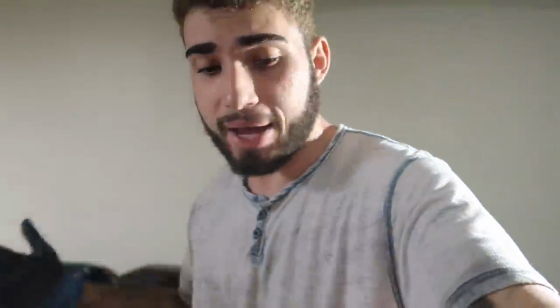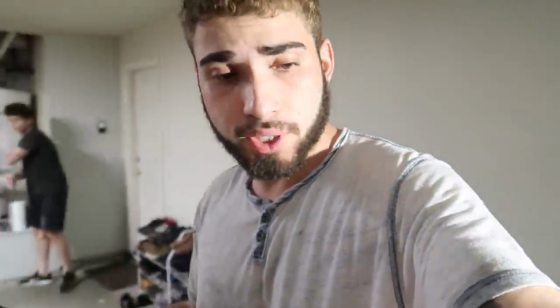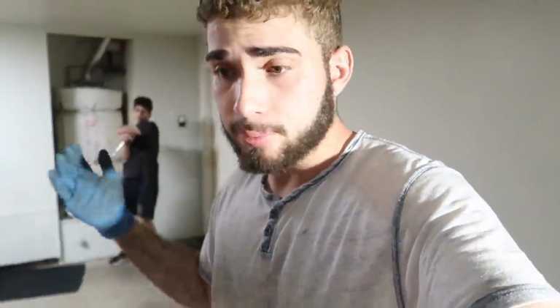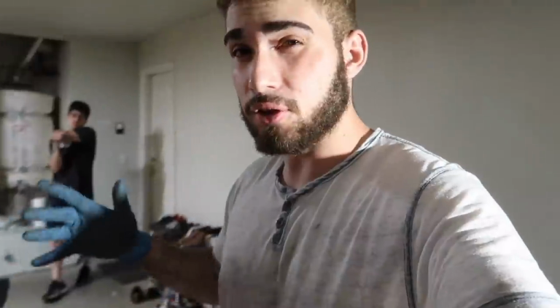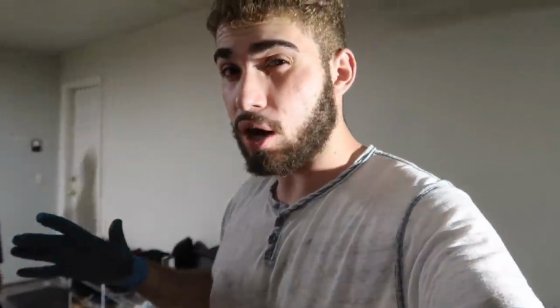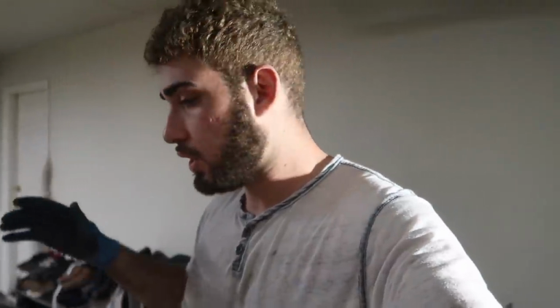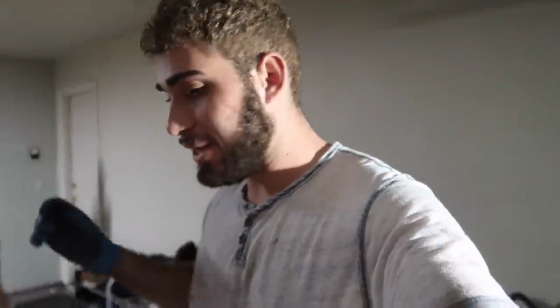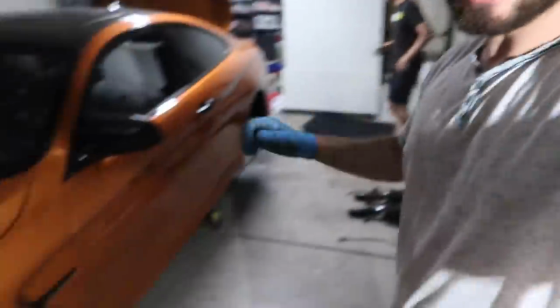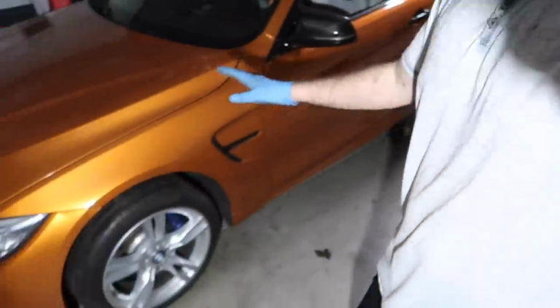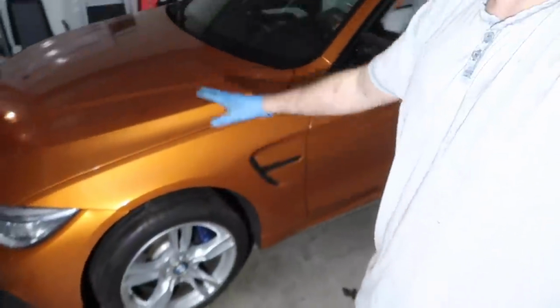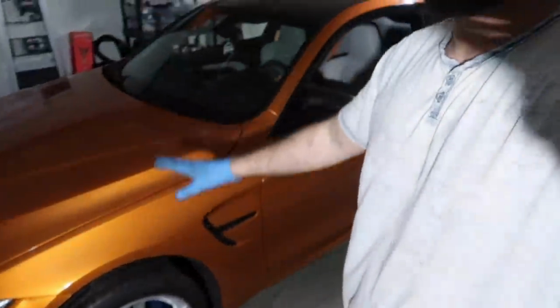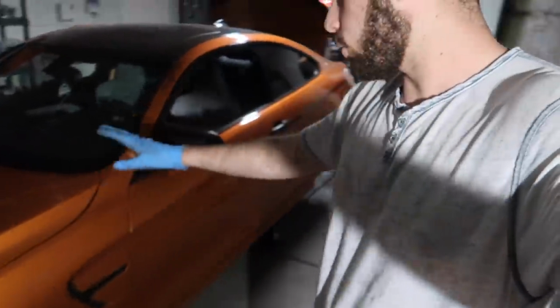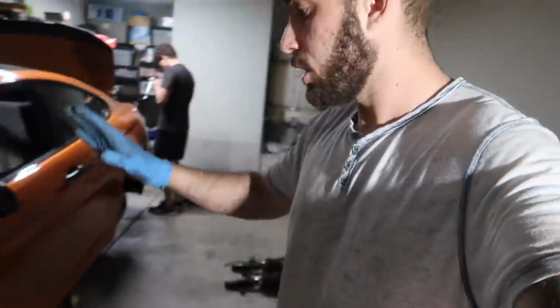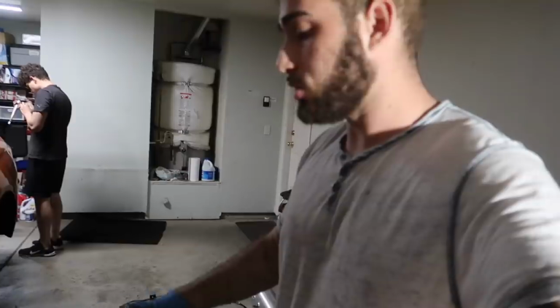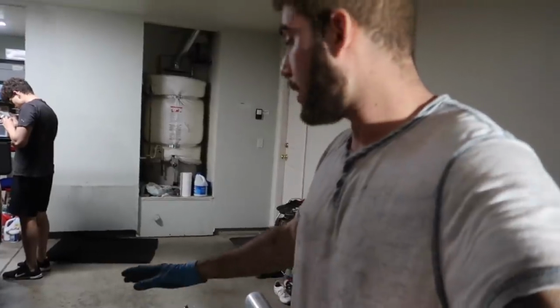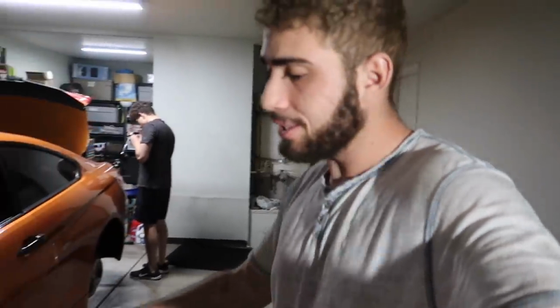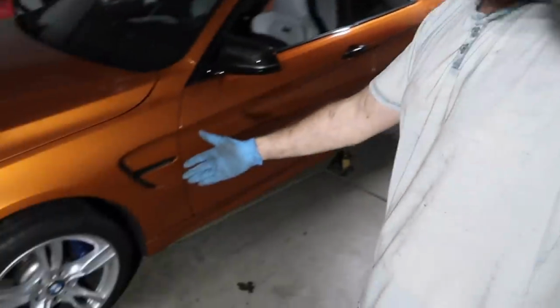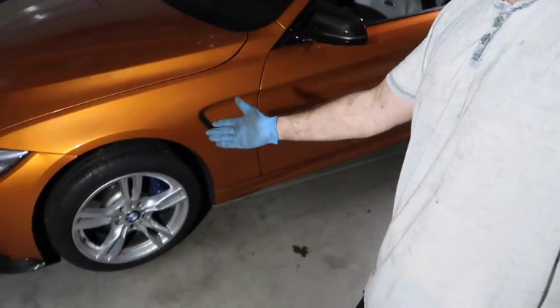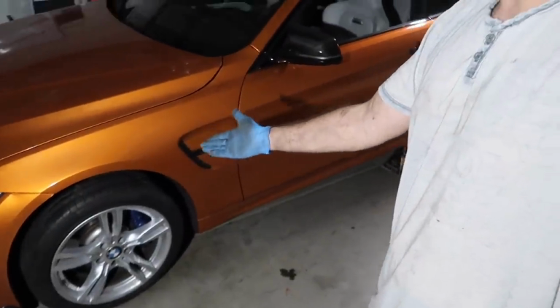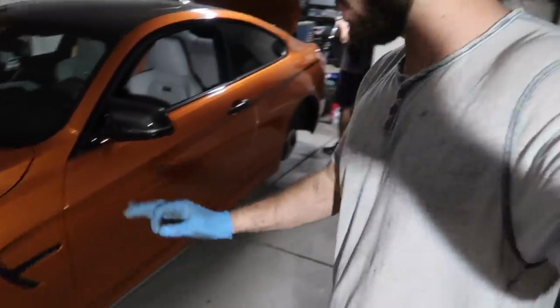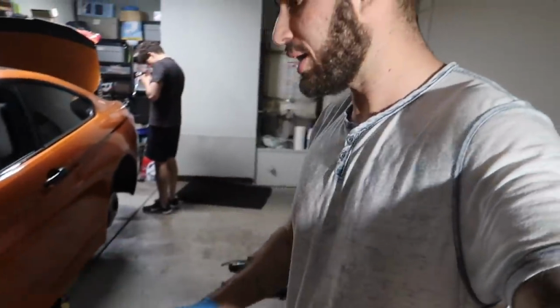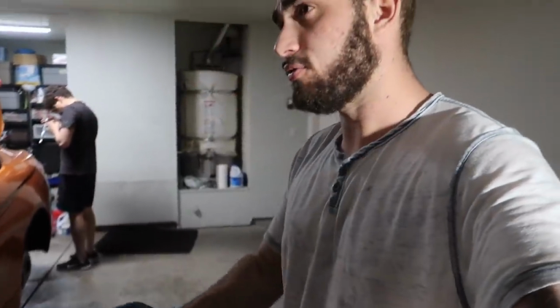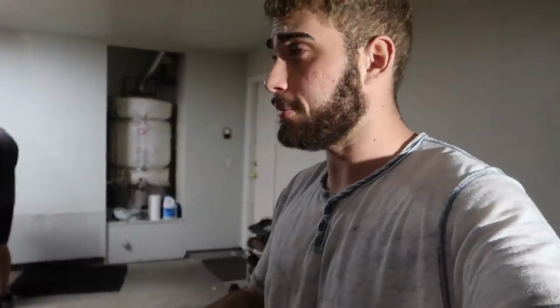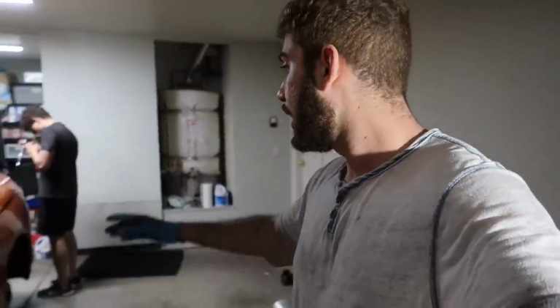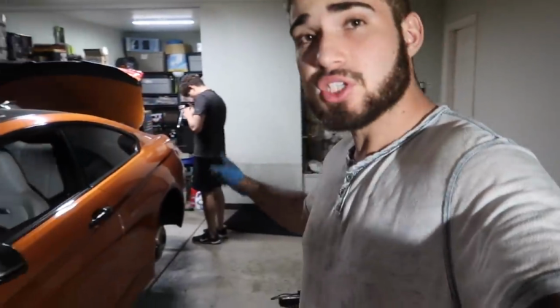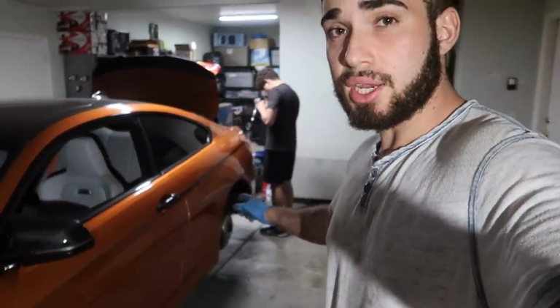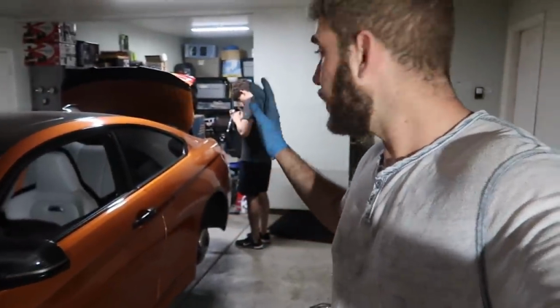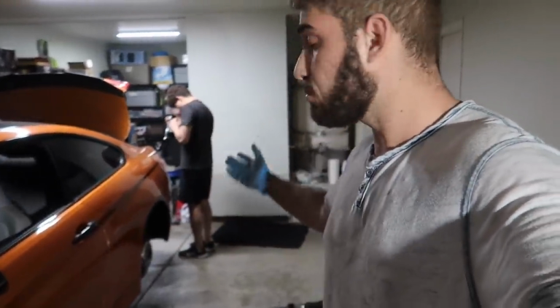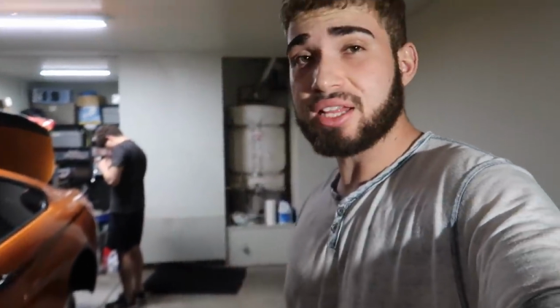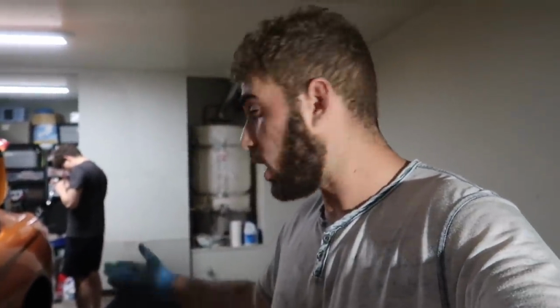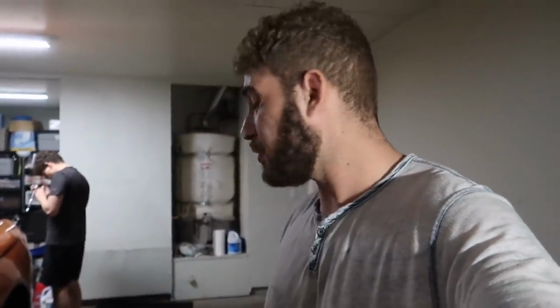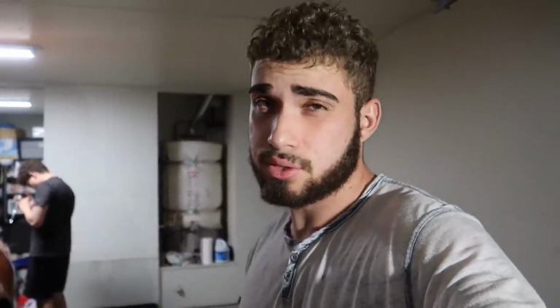As for the wheels, I'm doing about 30% off those. The front end is completely done — back to stock wheels, back to stock suspension. These are 435 M Sport wheels, which are nice — actually 440i M Sport wheels. Now we just got the rears left and that's pretty much it.